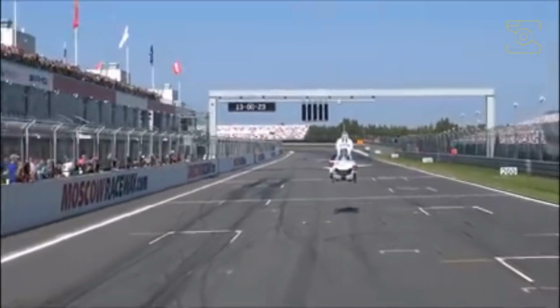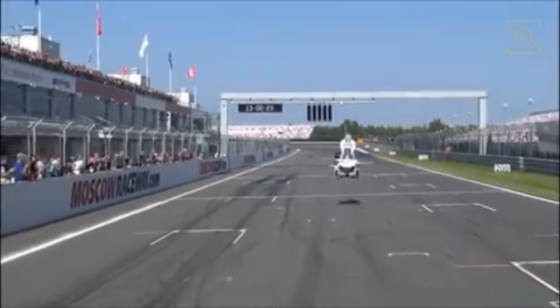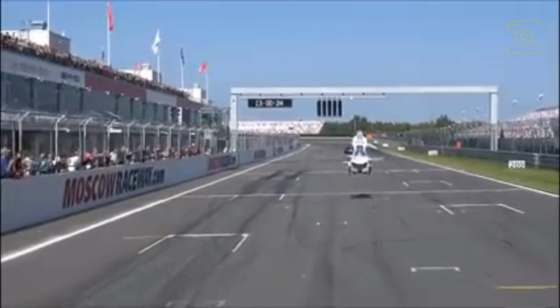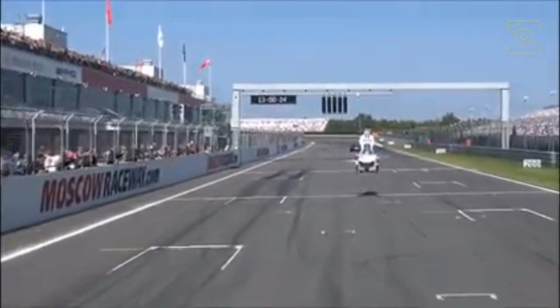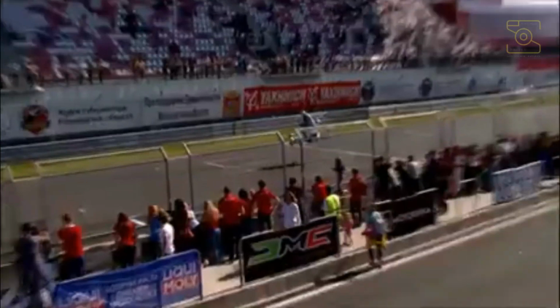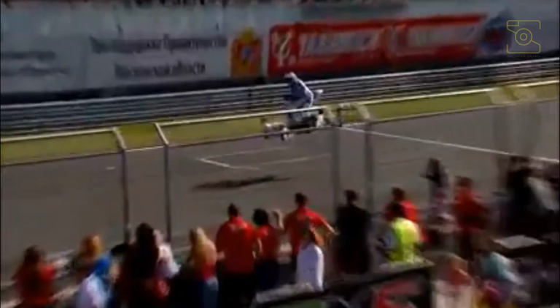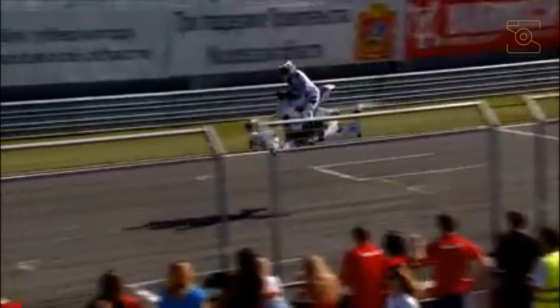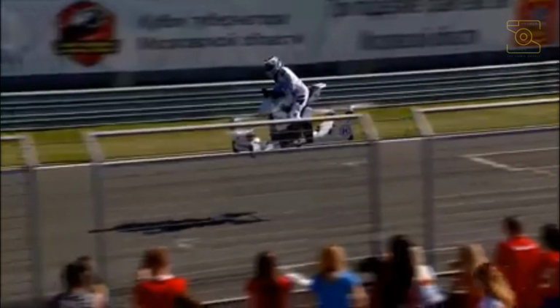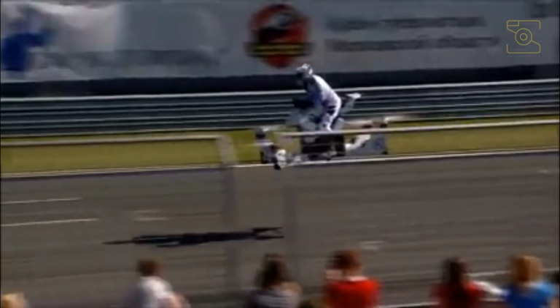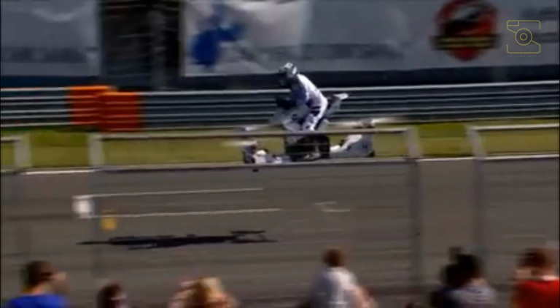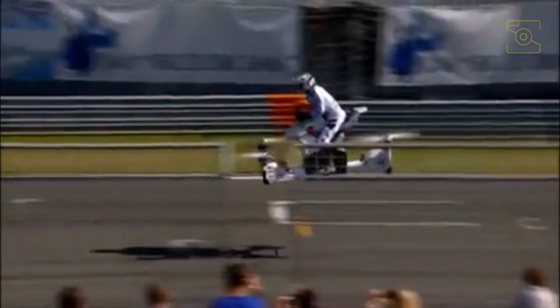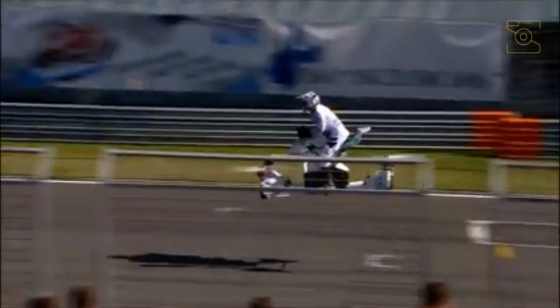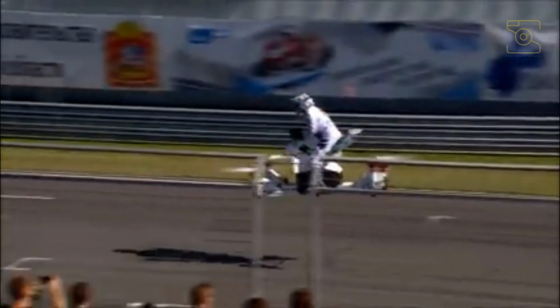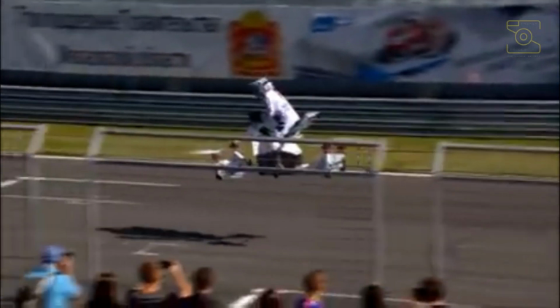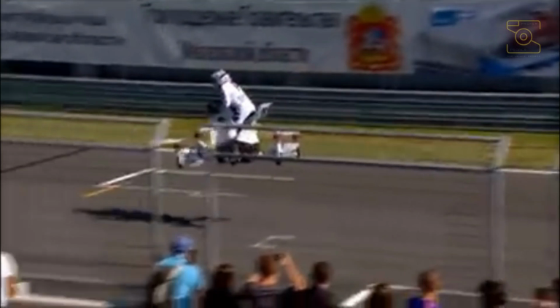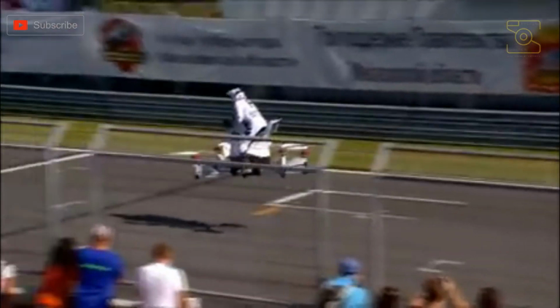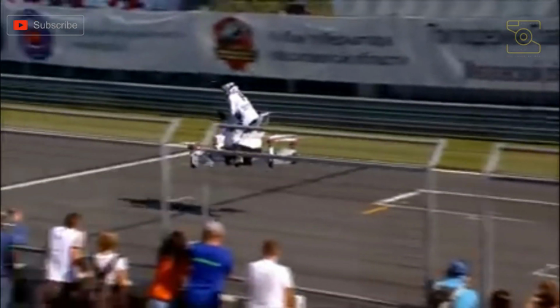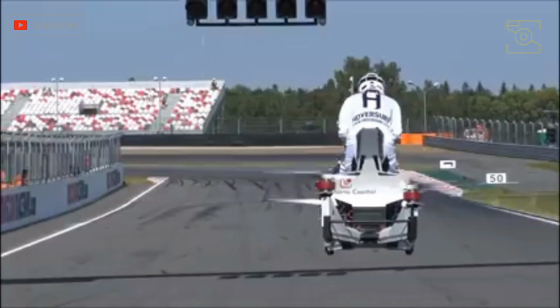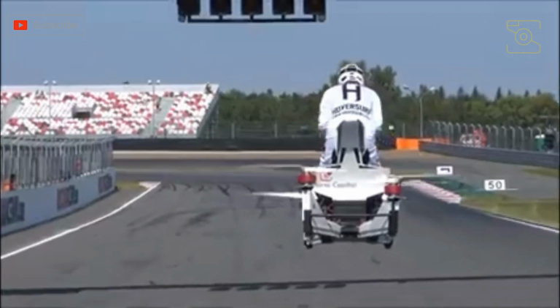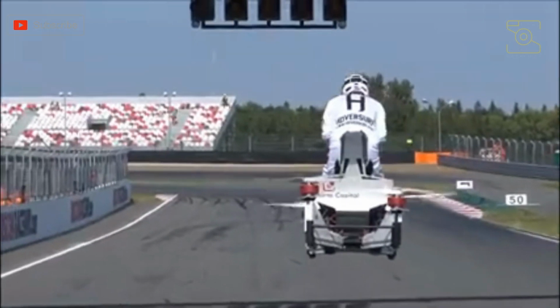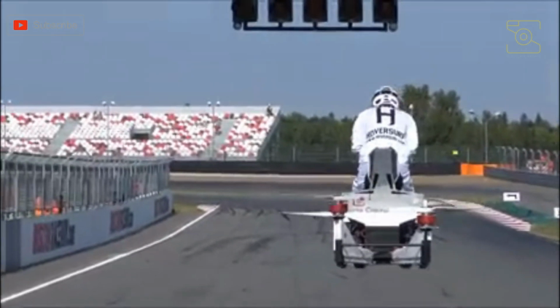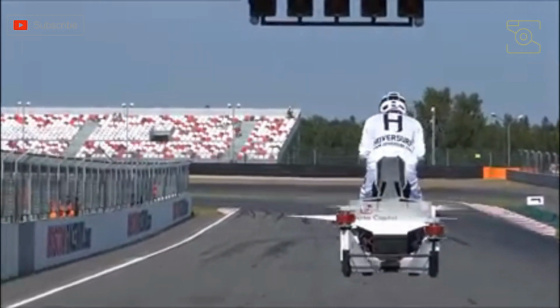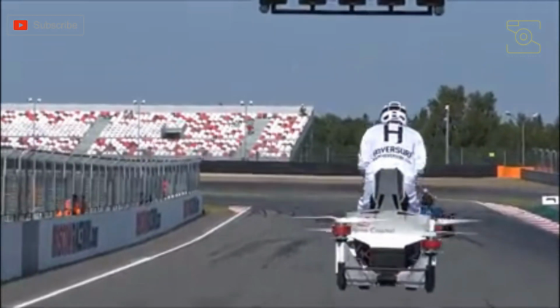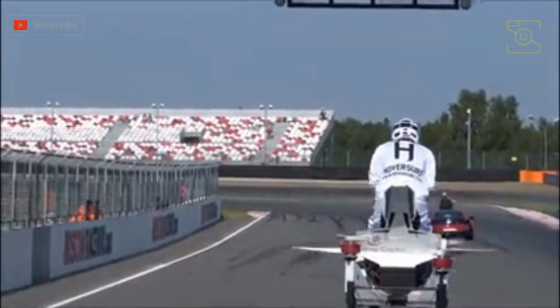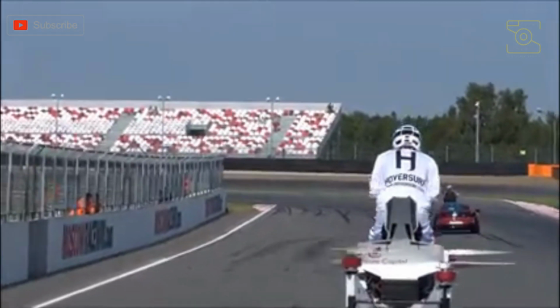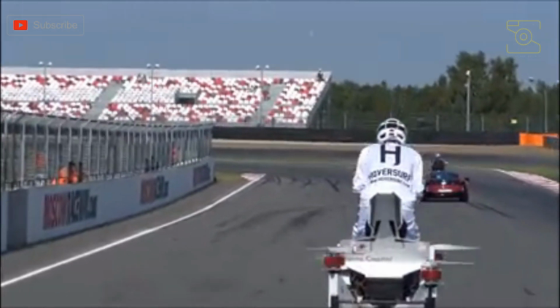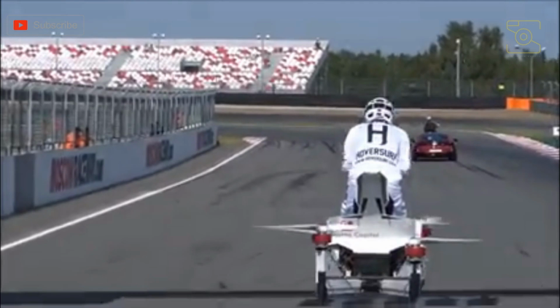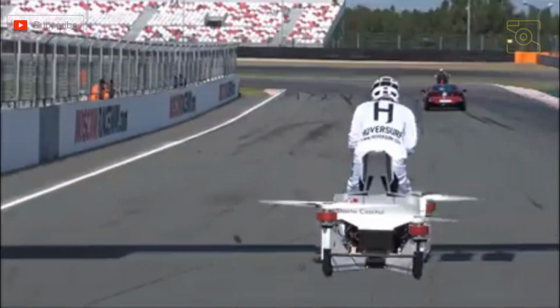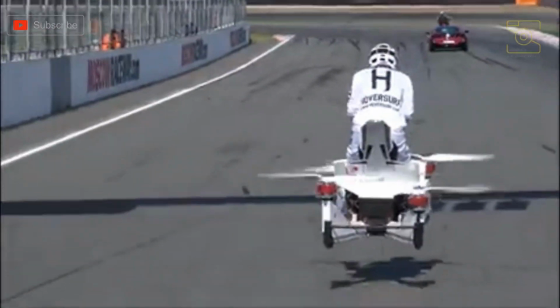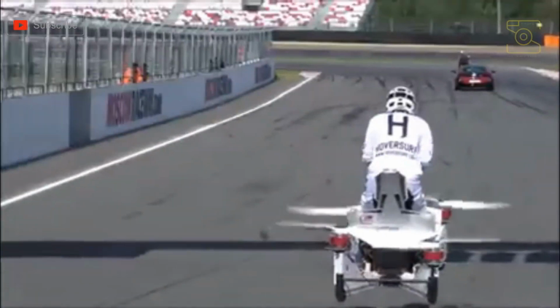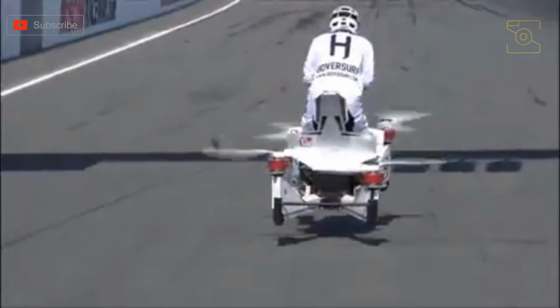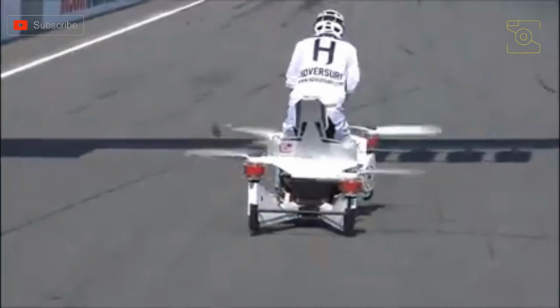The pilot is assisted by a flight computer that helps provide stability during takeoff and landing. Two leather-covered joysticks control the aircraft. Flights can last up to 25 minutes, then it takes about two and a half hours to recharge the batteries.